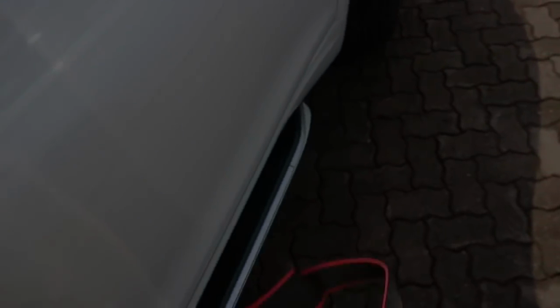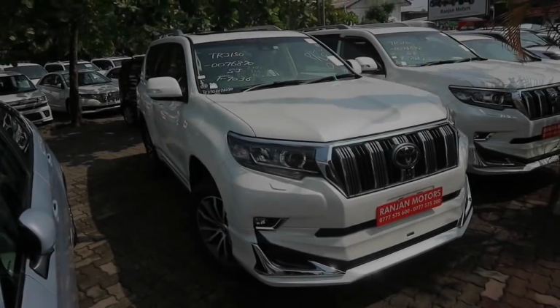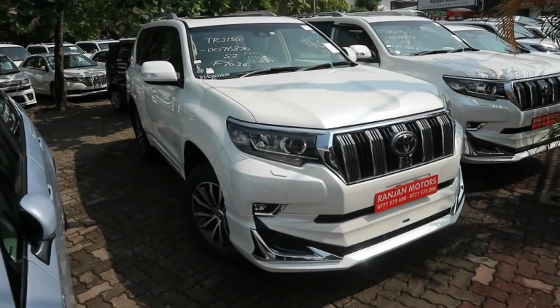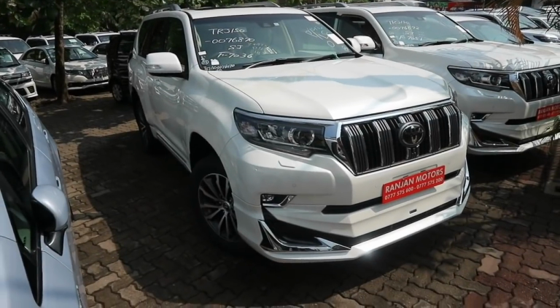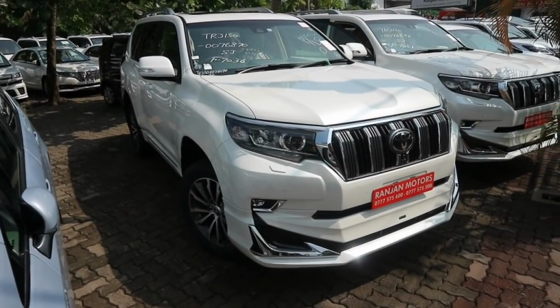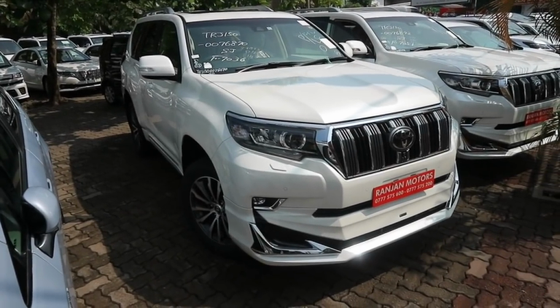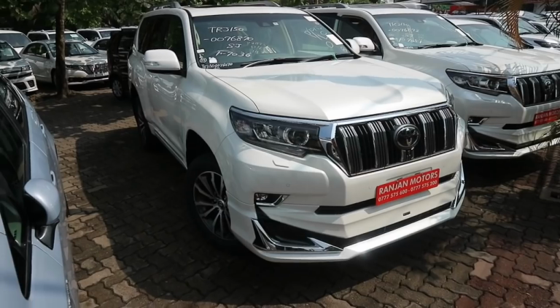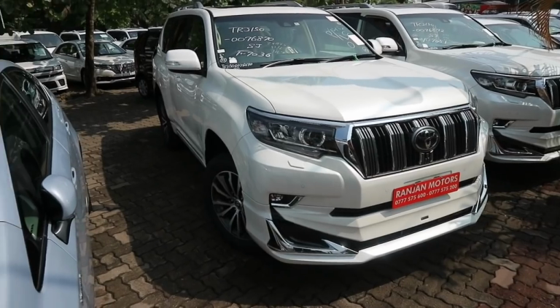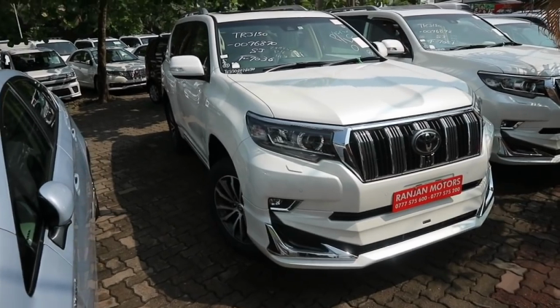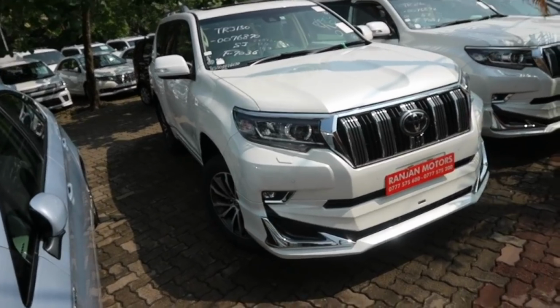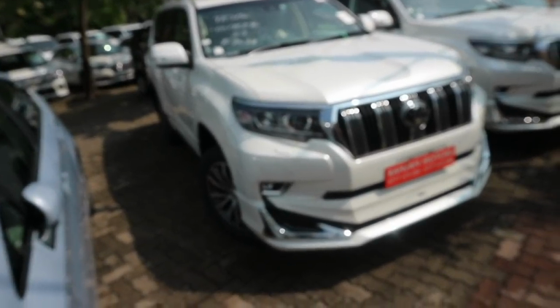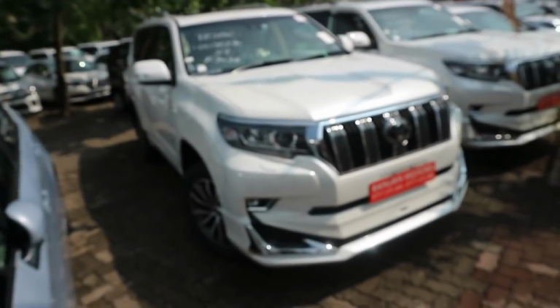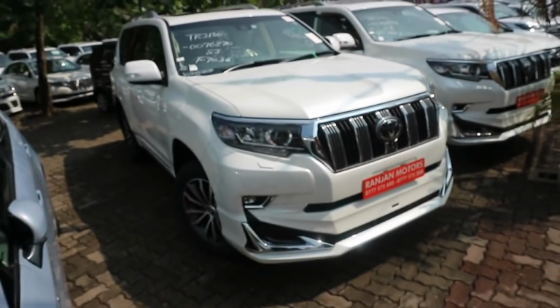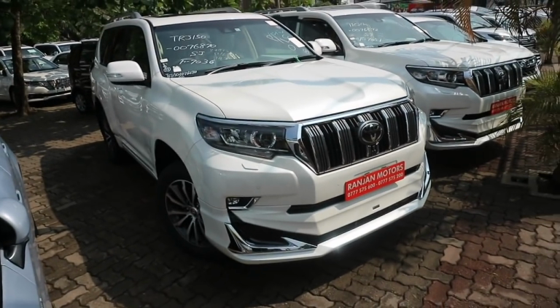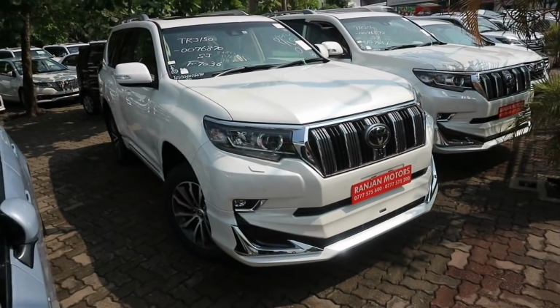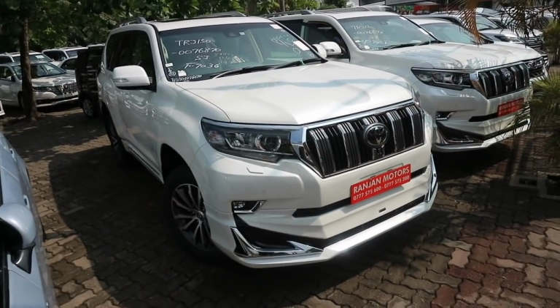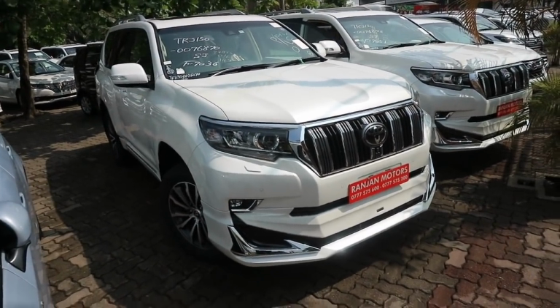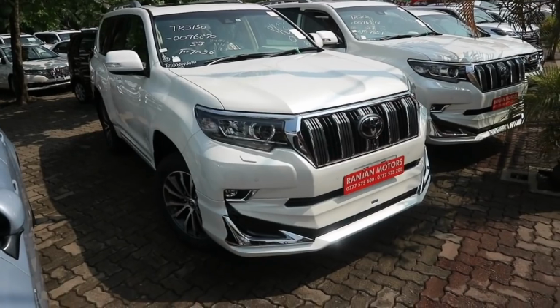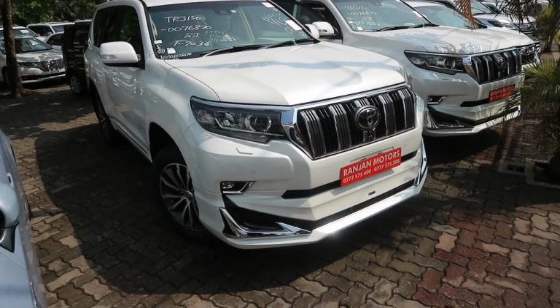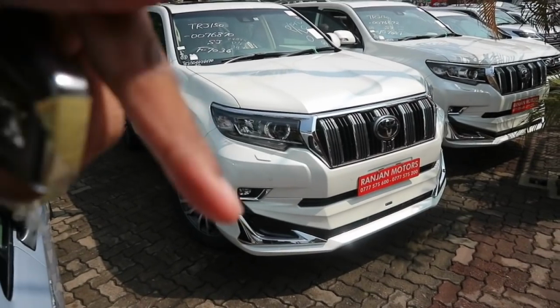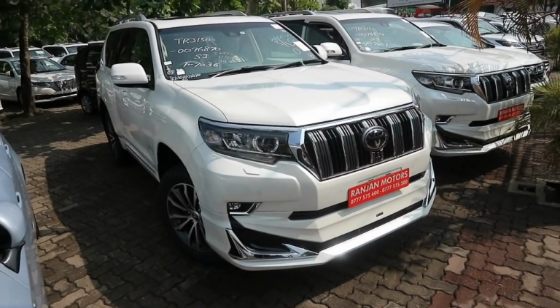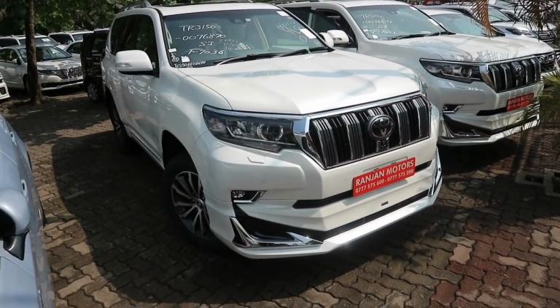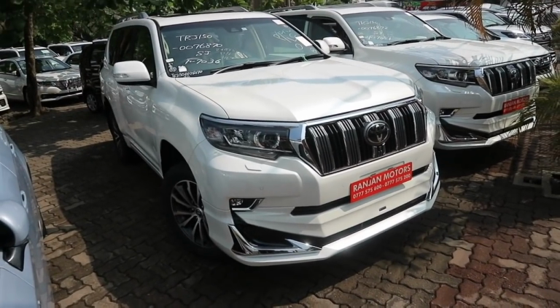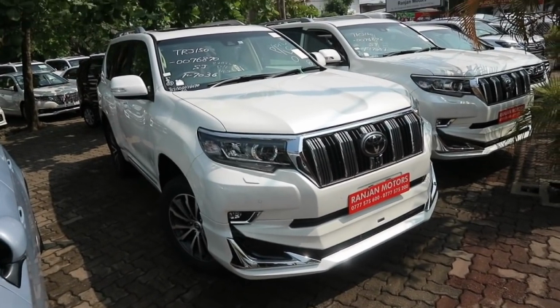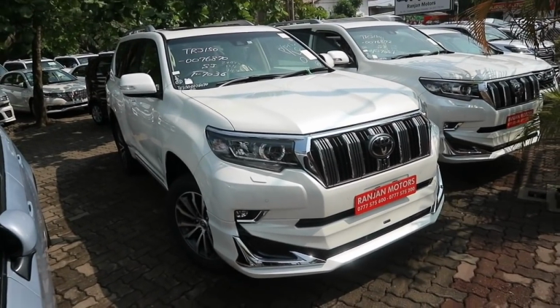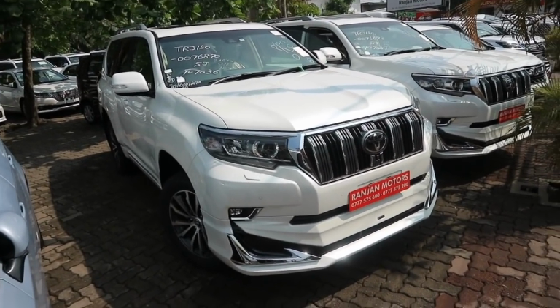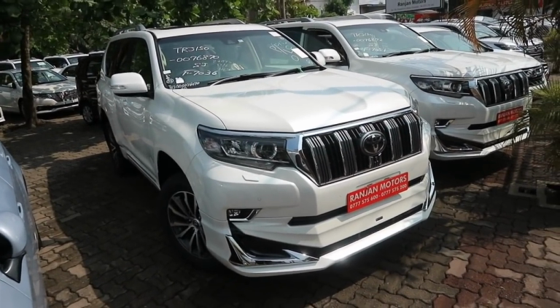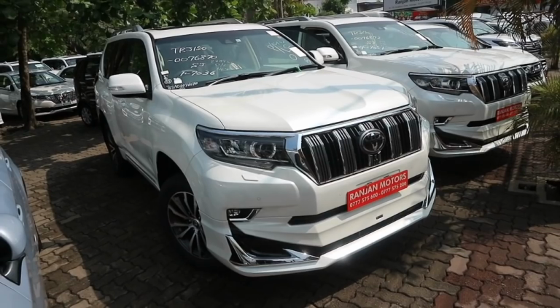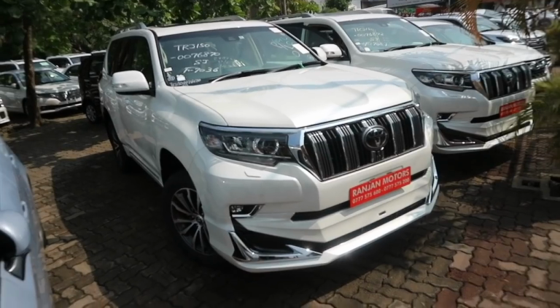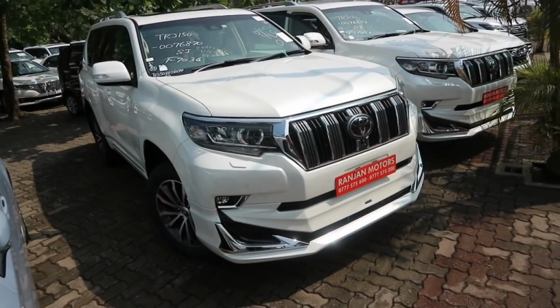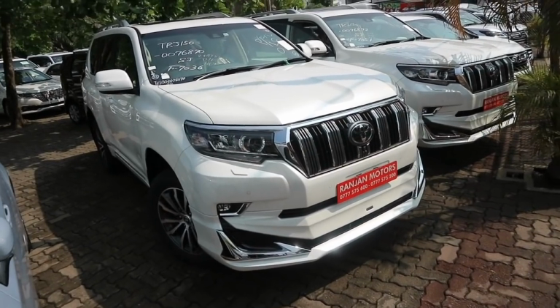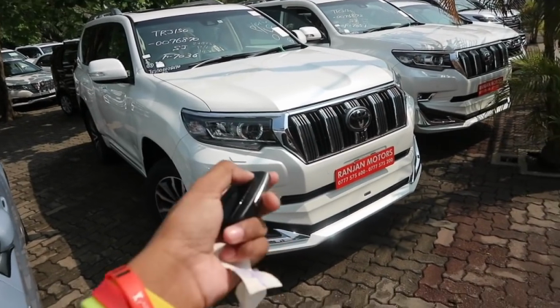Thank you all so much for watching my review on the all-new 2018 Toyota Land Cruiser Prado. As always, let me know what you think of the review and leave some suggestions of cars I should review in the comment section below. Thank you all so much for watching and I will see you guys in my next video. Drive safely till then.